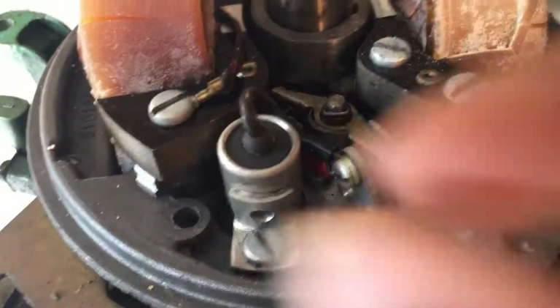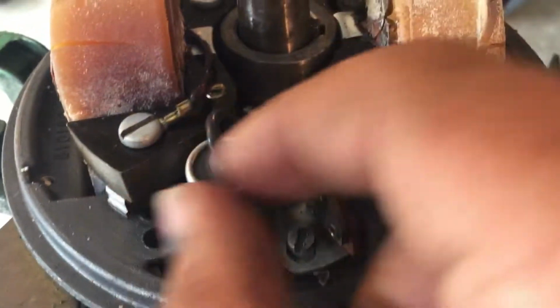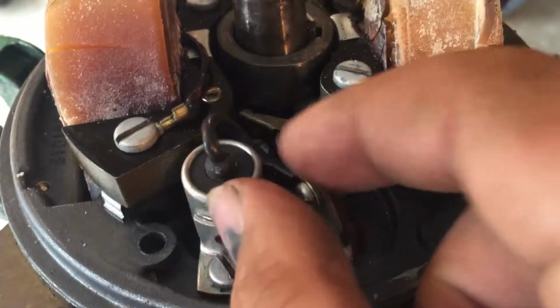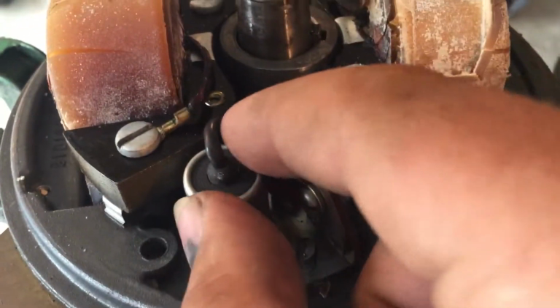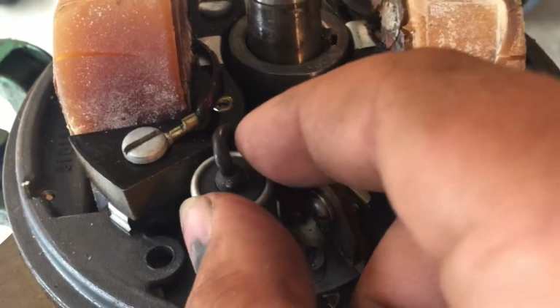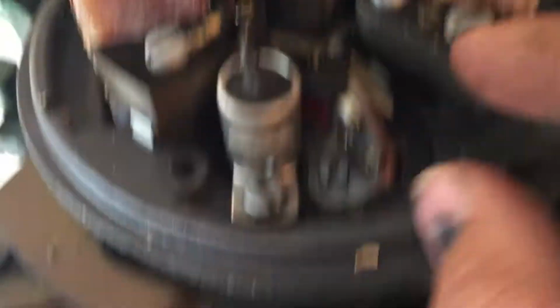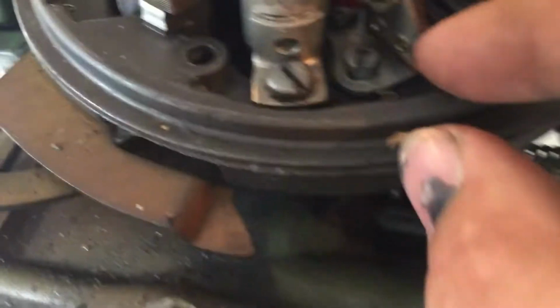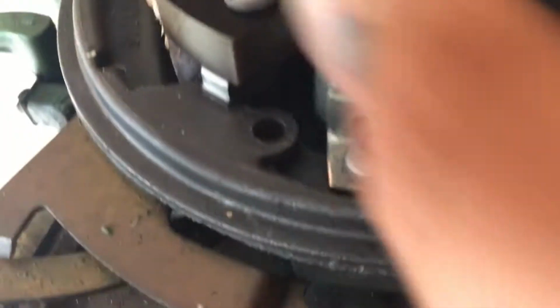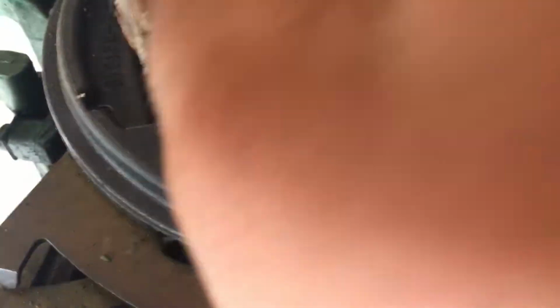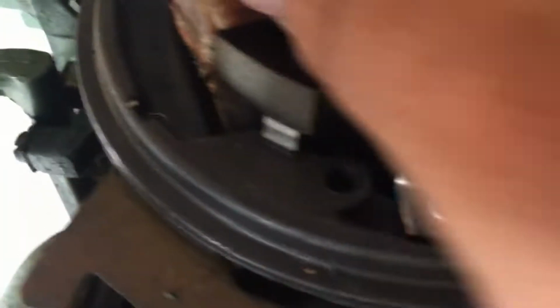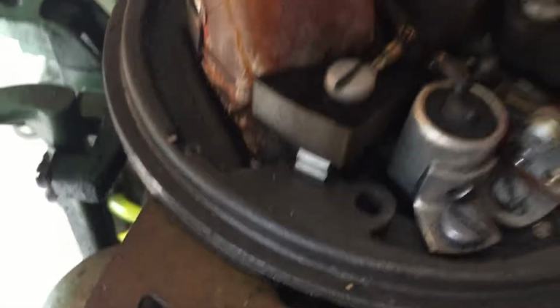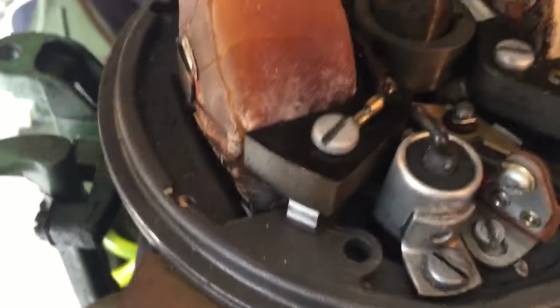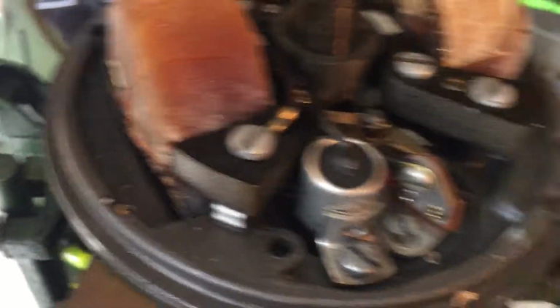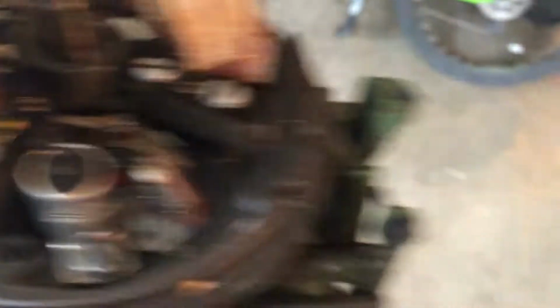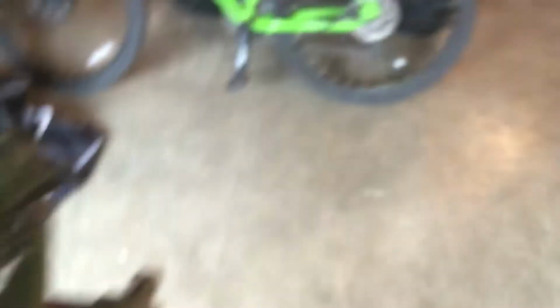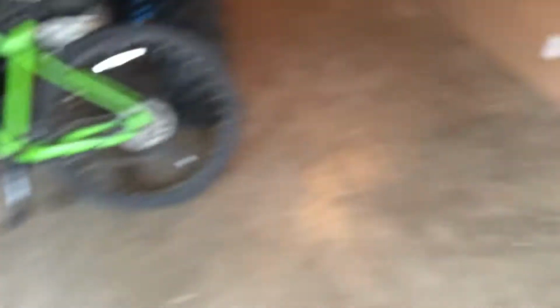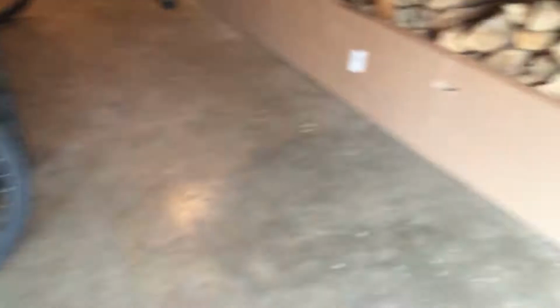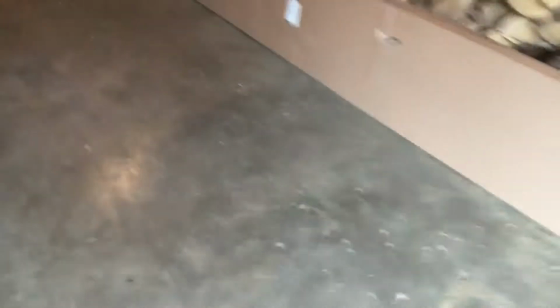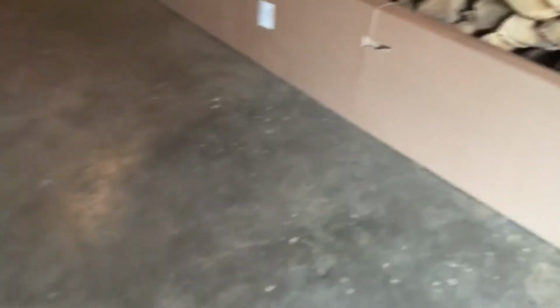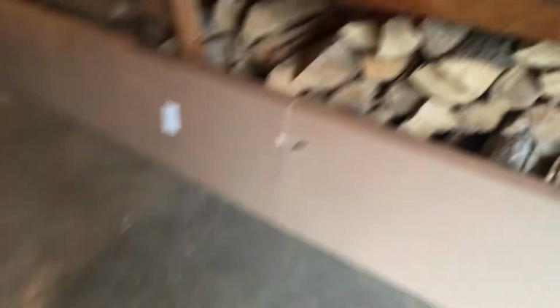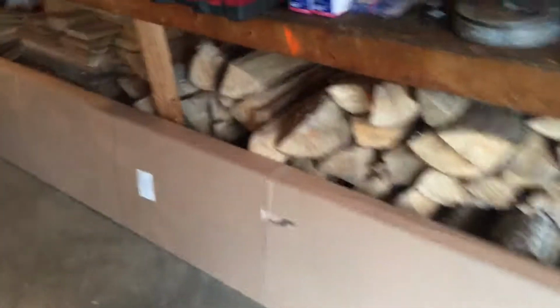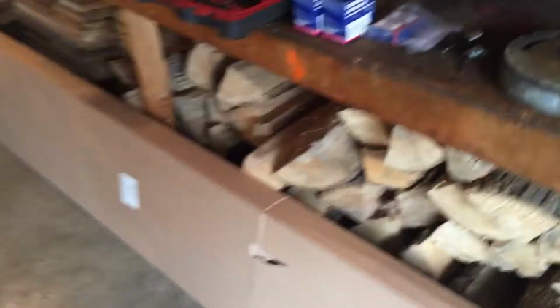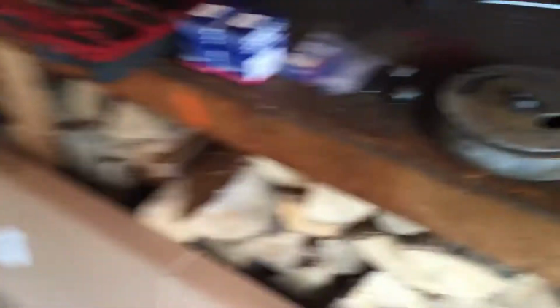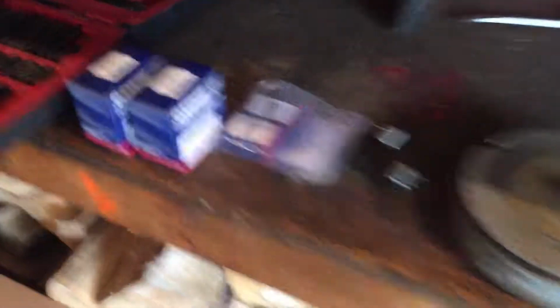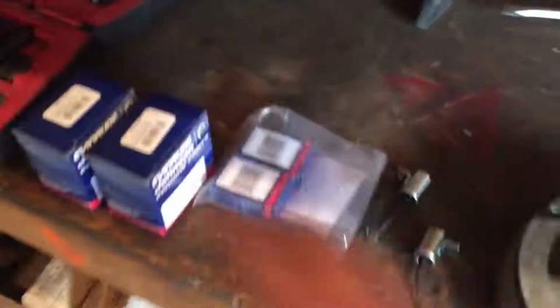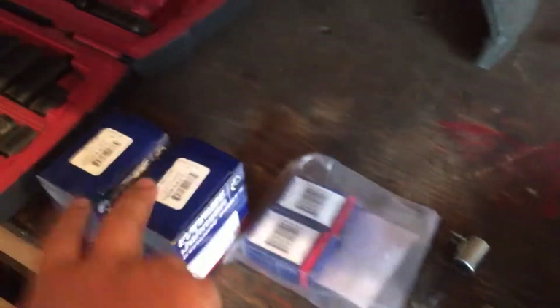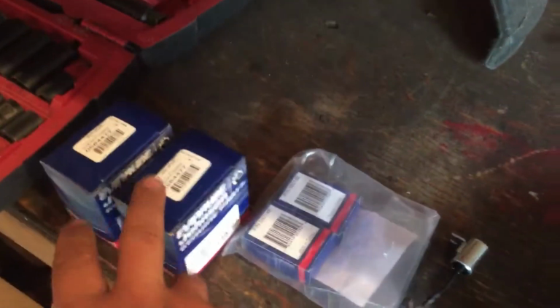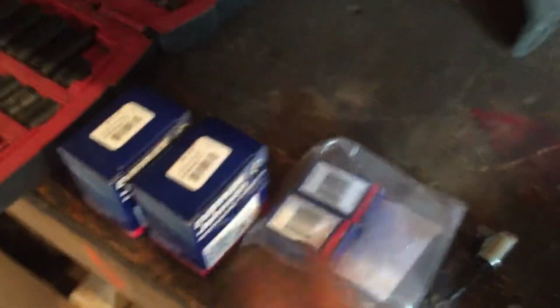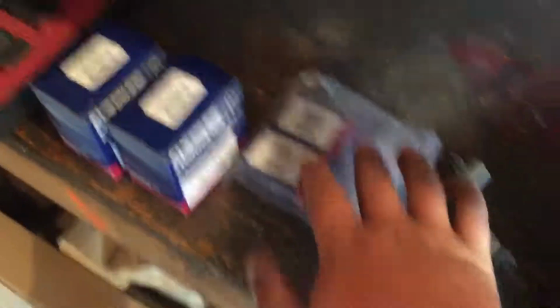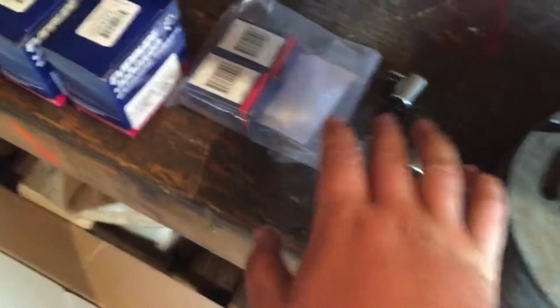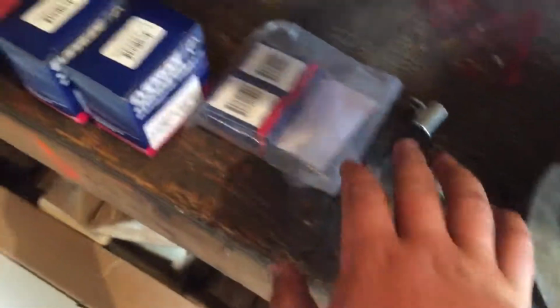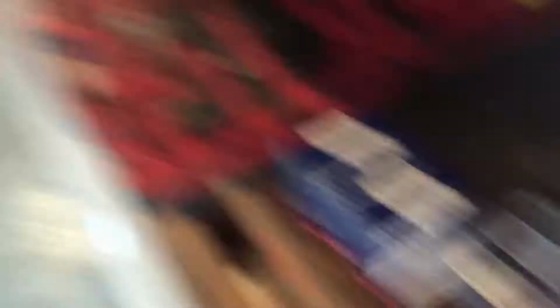The points look okay, and the condensors too. But this is just a short video. Here's all the new parts: new coils, new points, new condensors.